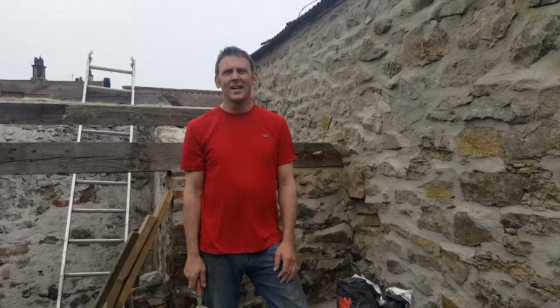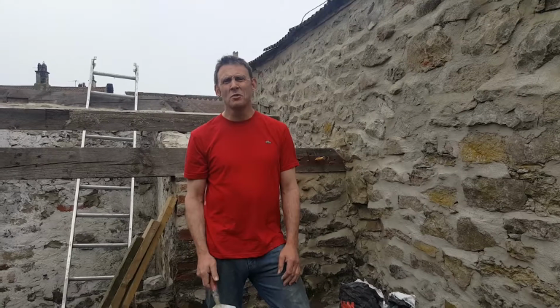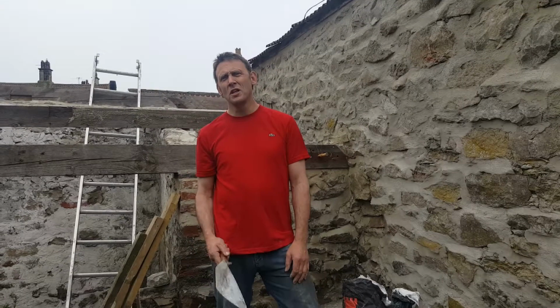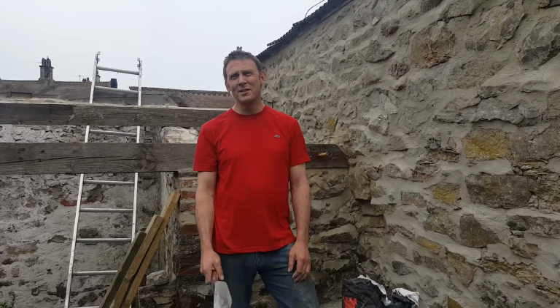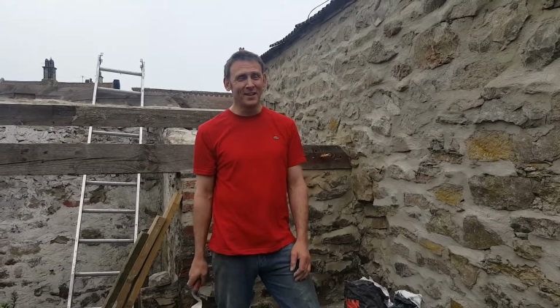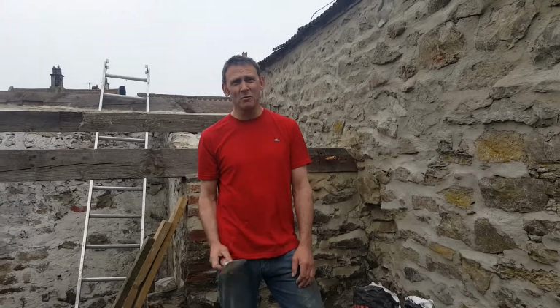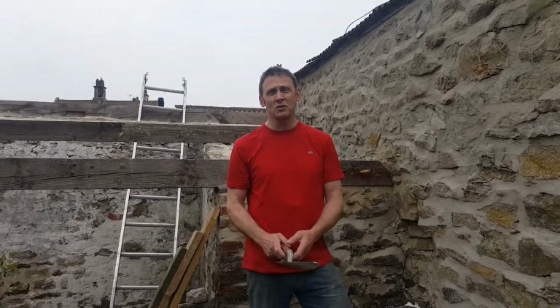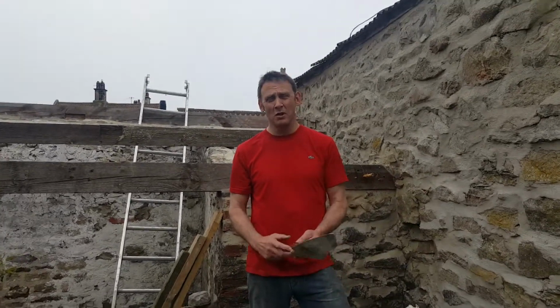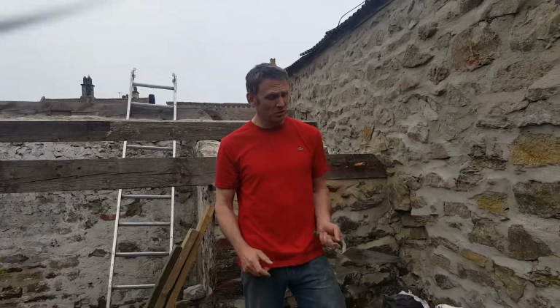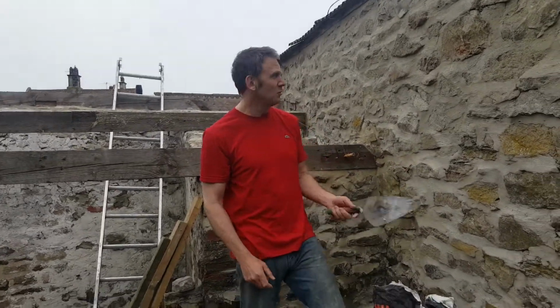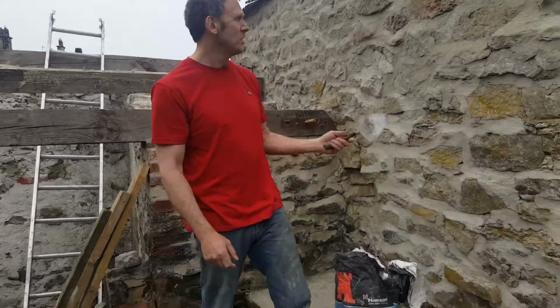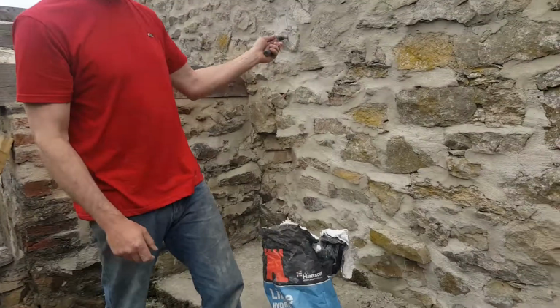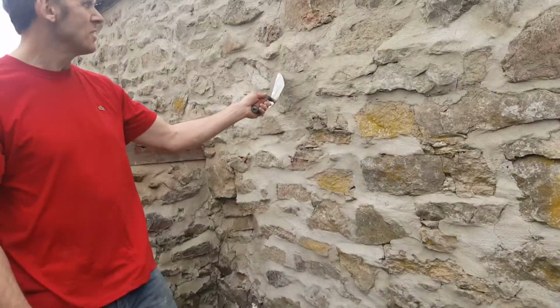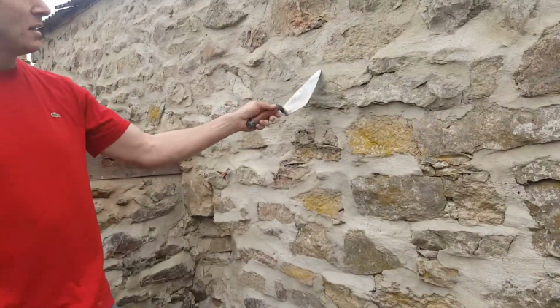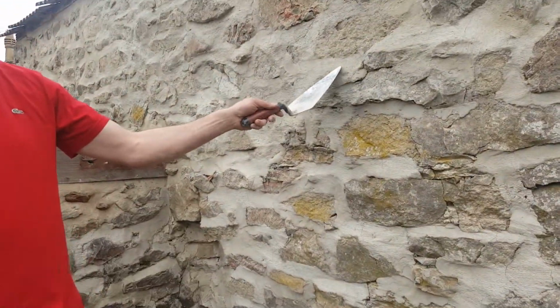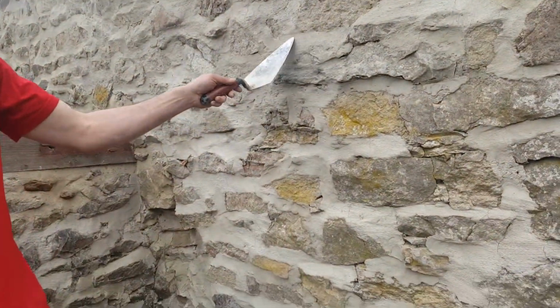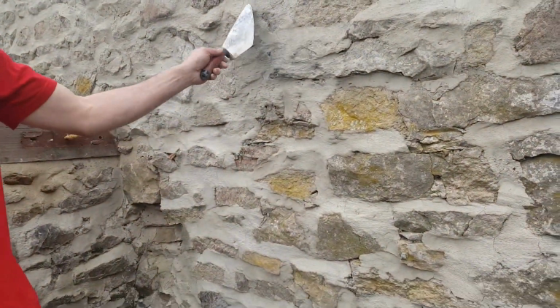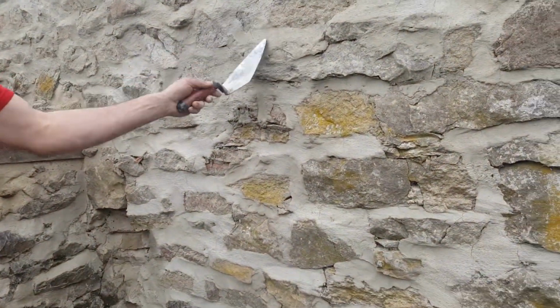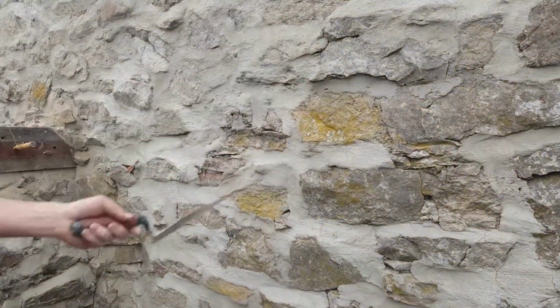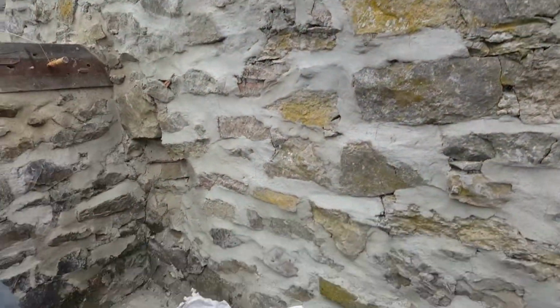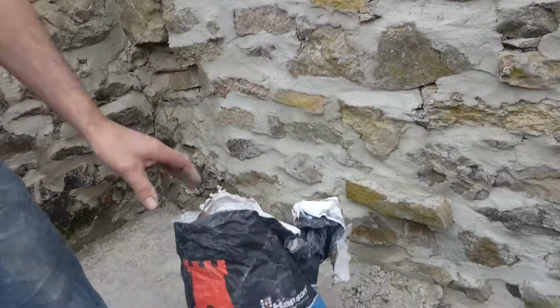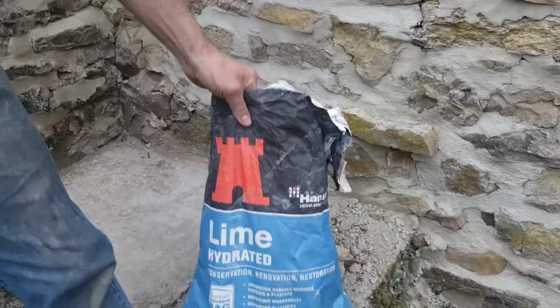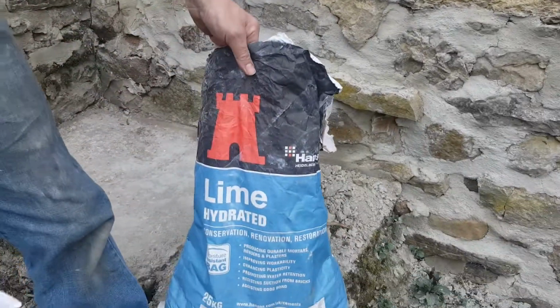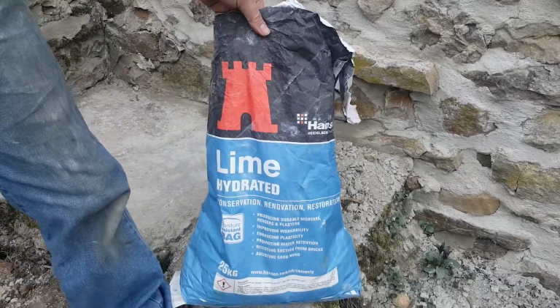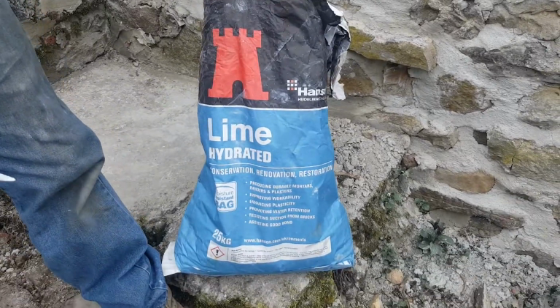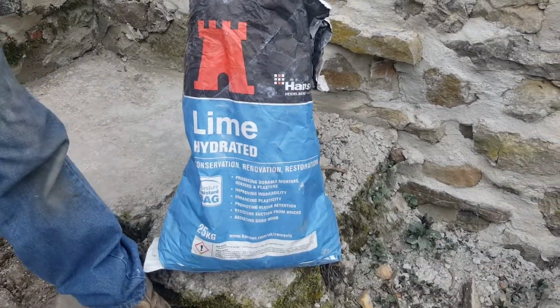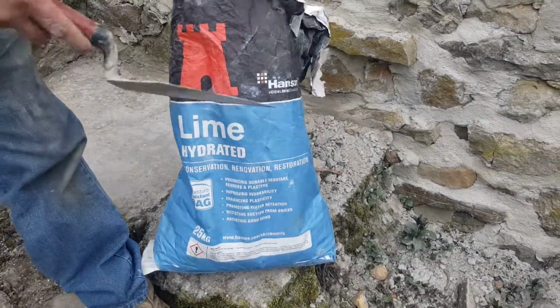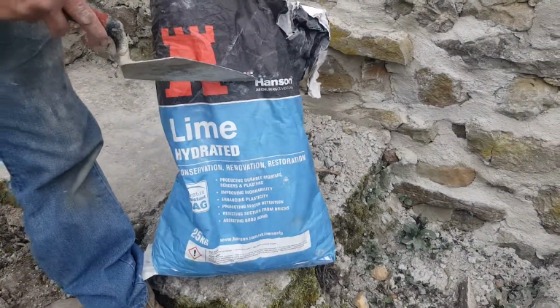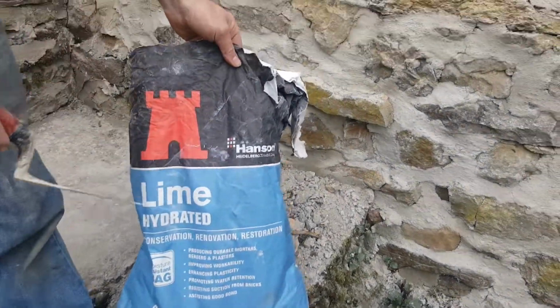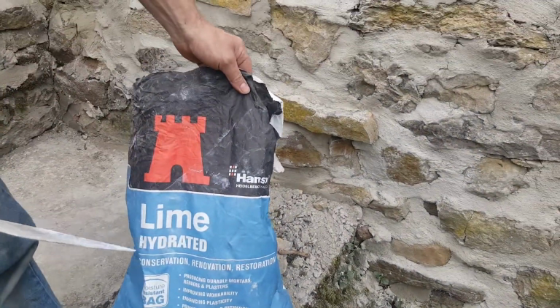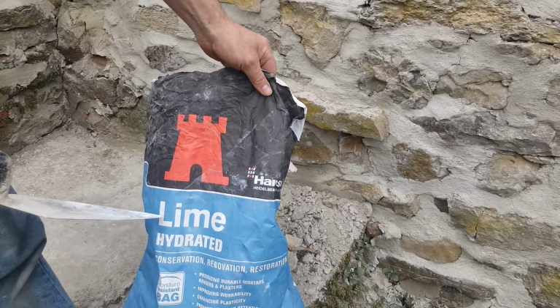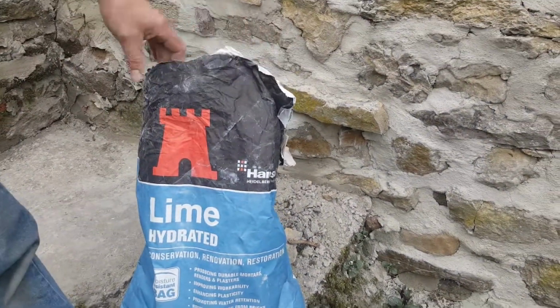Hi guys, it's Sweet Tooth here. How are you doing? Today I'm going to show you a product that will help you get your paint in that little bit lighter and creamier colour. You've probably heard about it — it's lime that you add. This product here is Hansen Lime Hydrated.